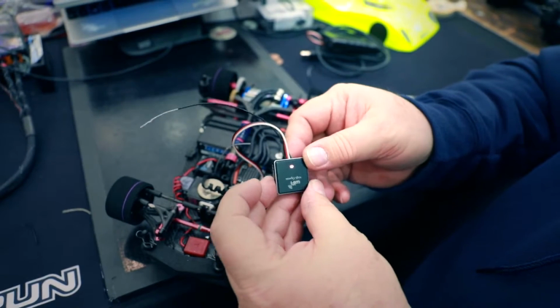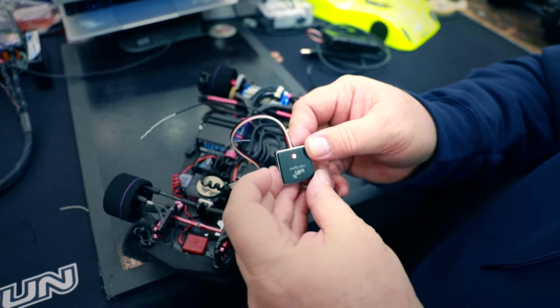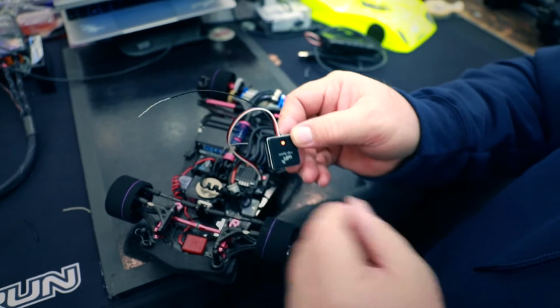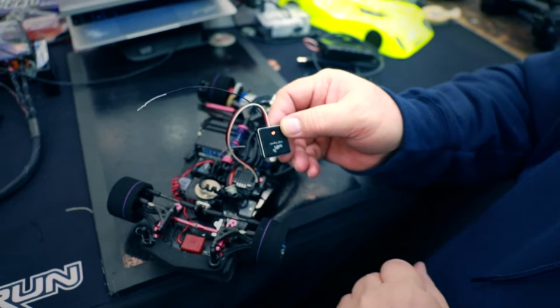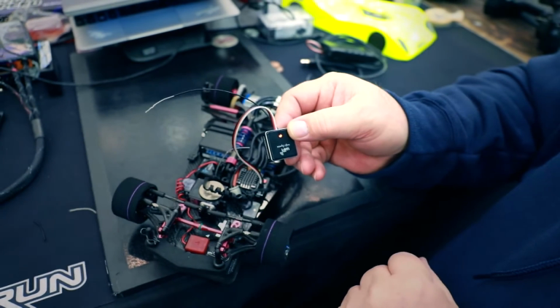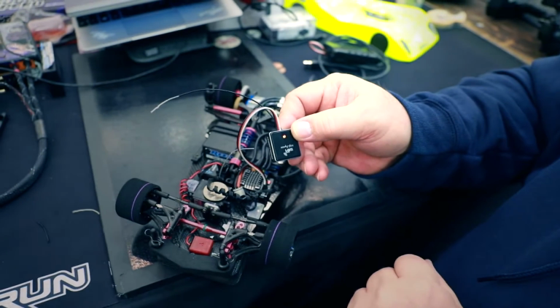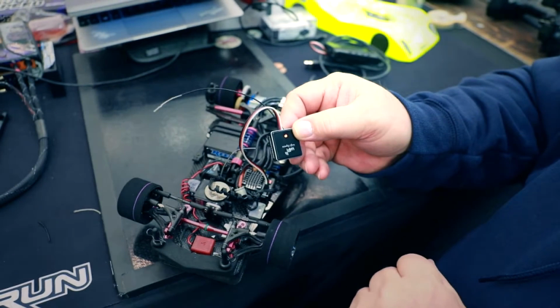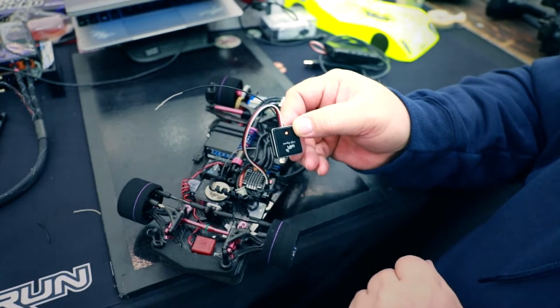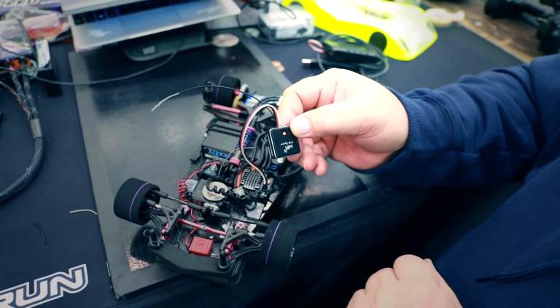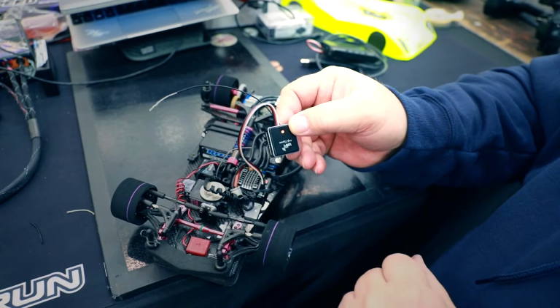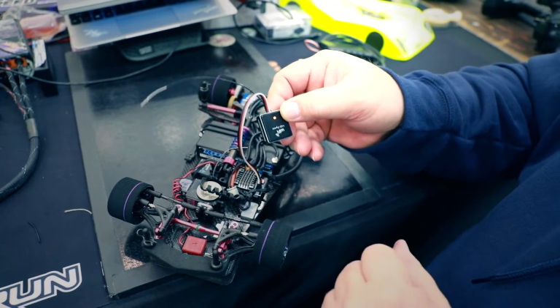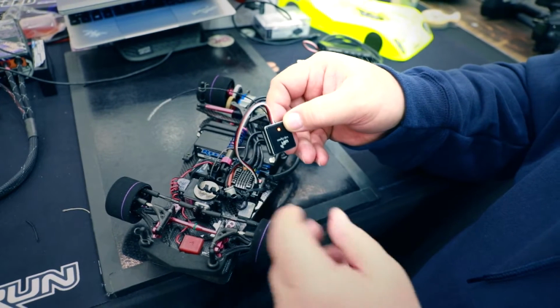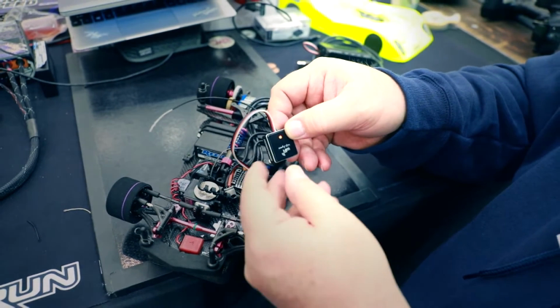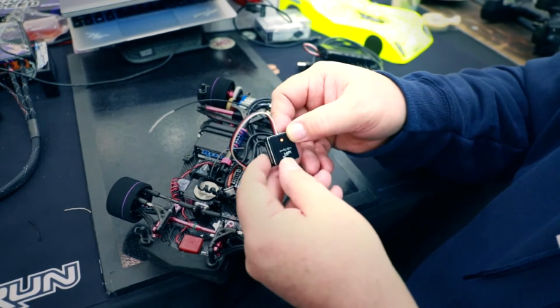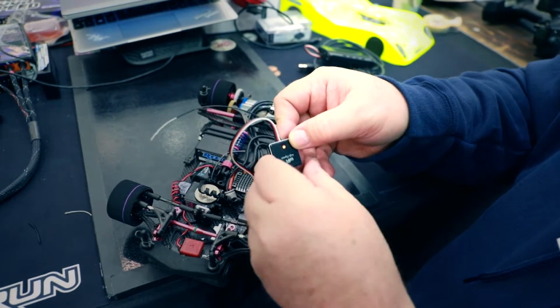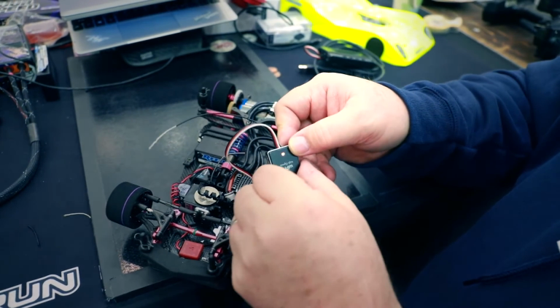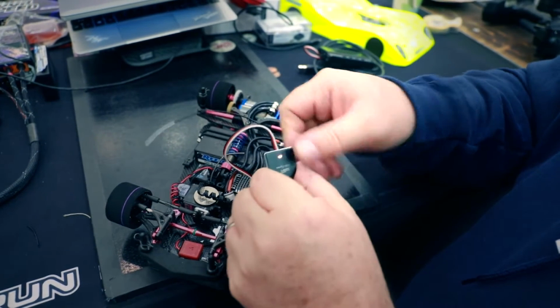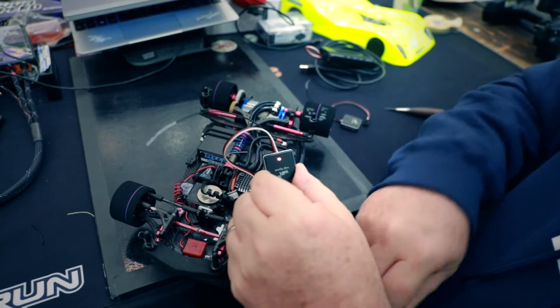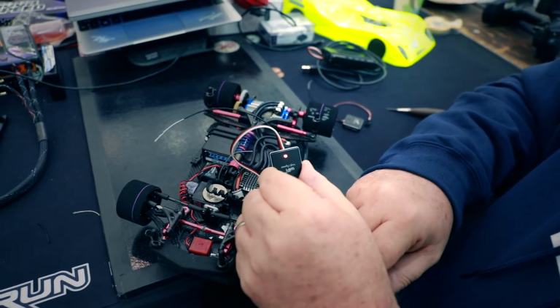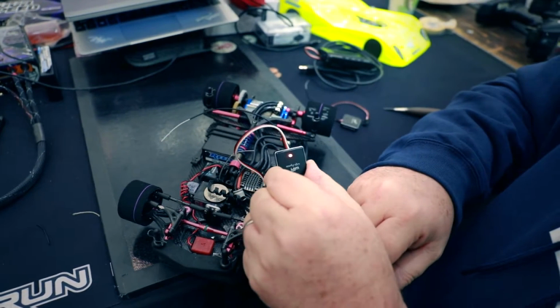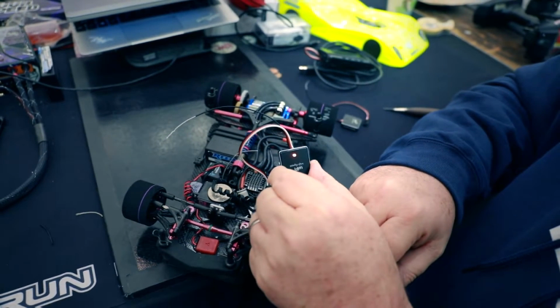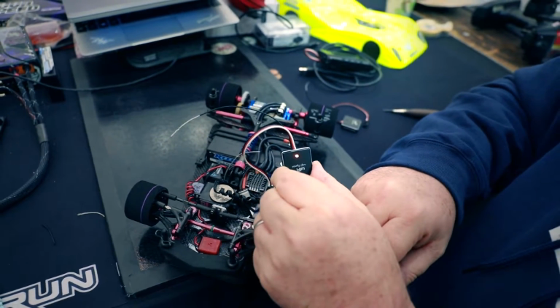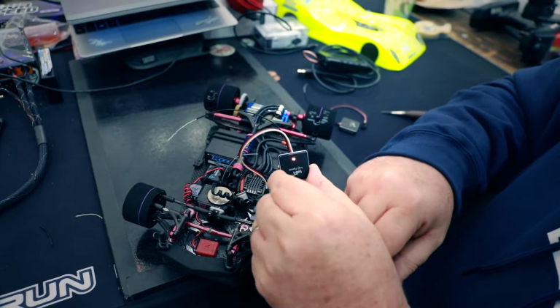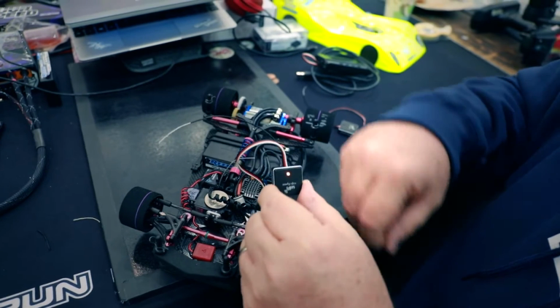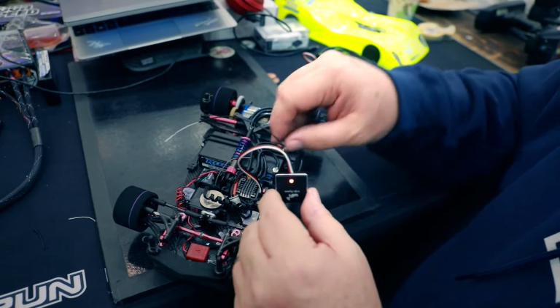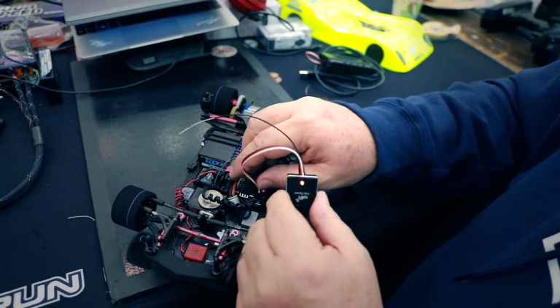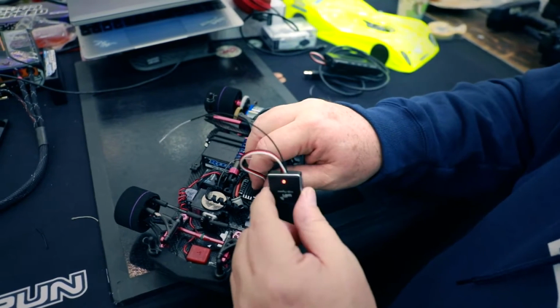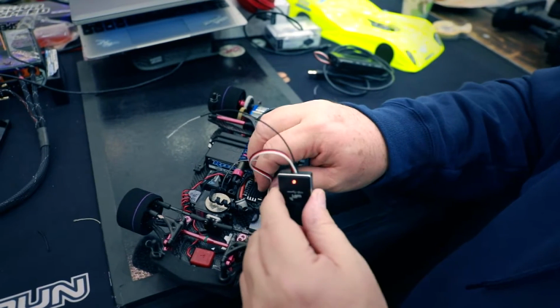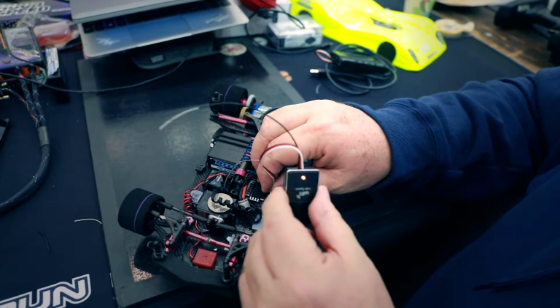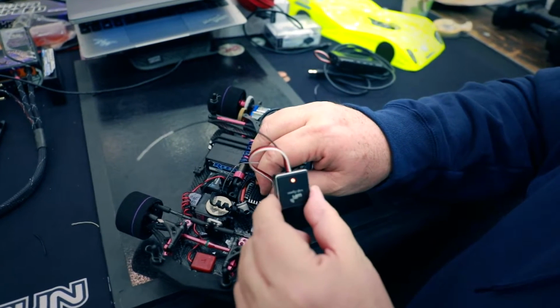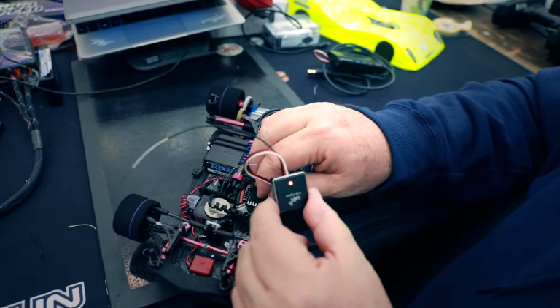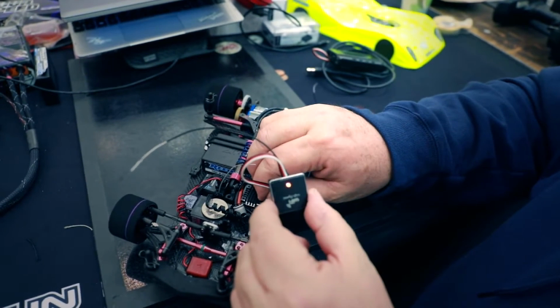Now your device is set back to original factory defaults and you're good to go again with default password 12345678 and Hobbywing link for the SSID.